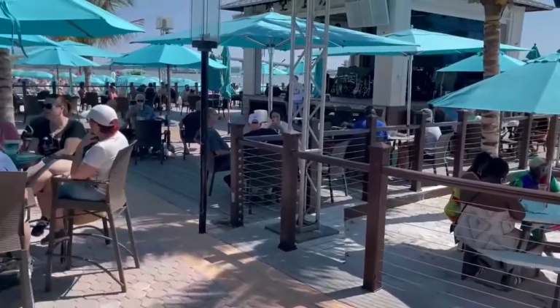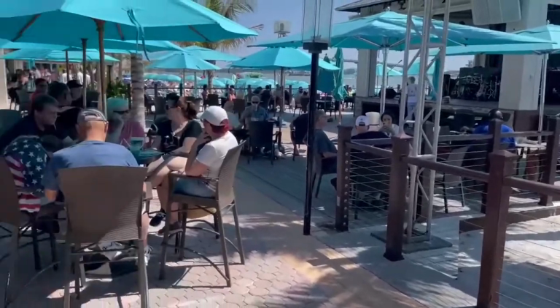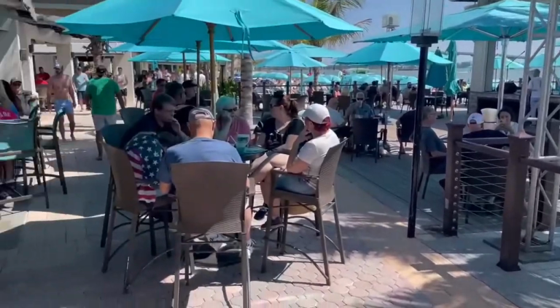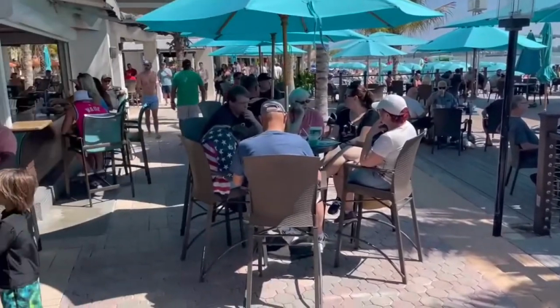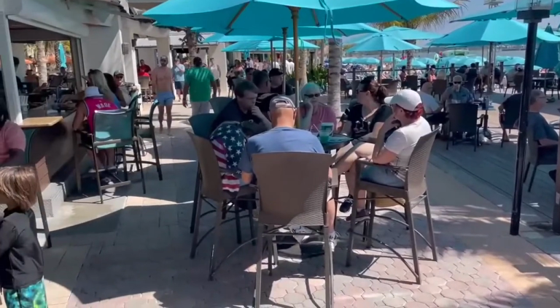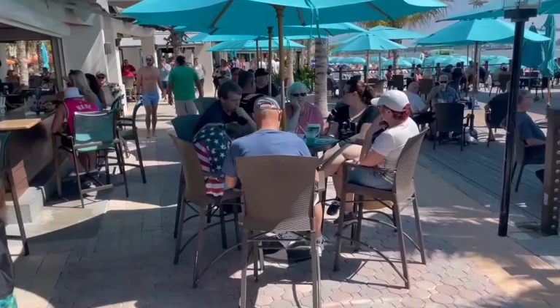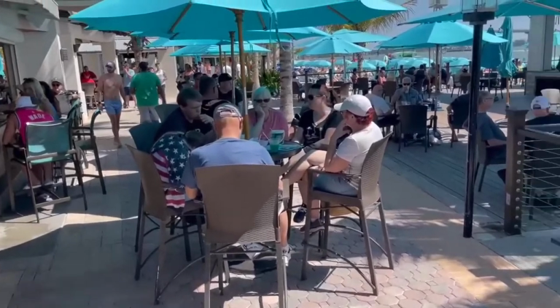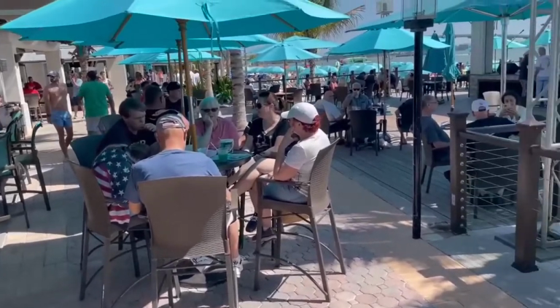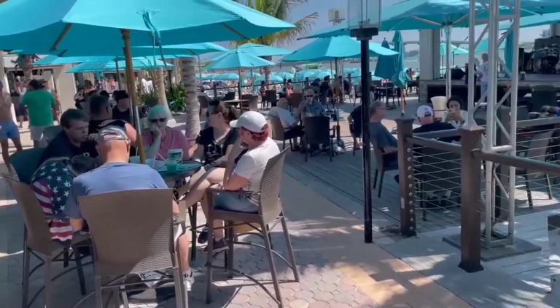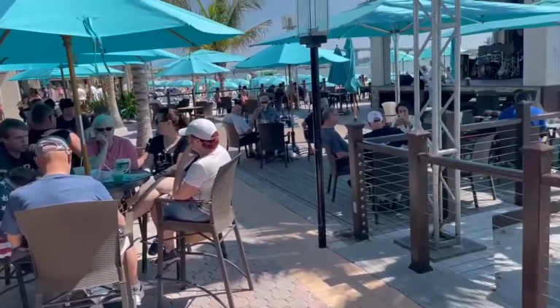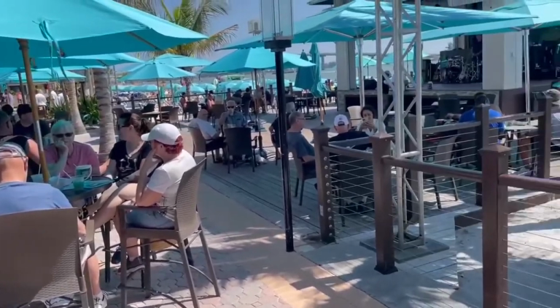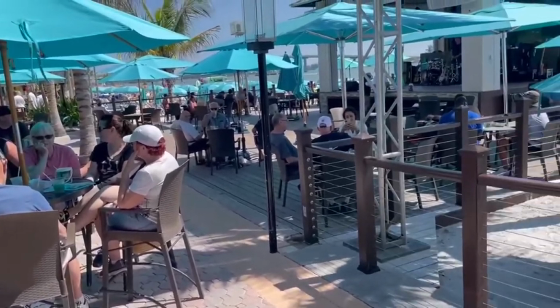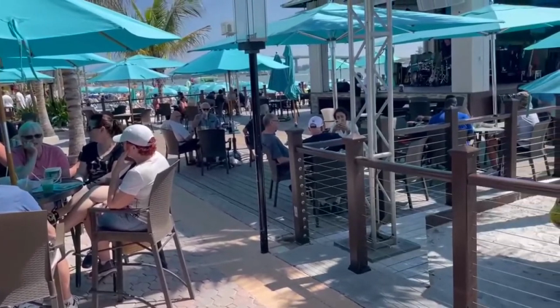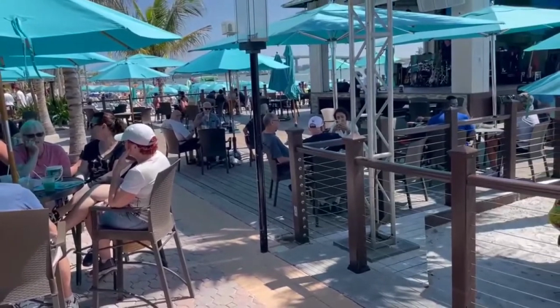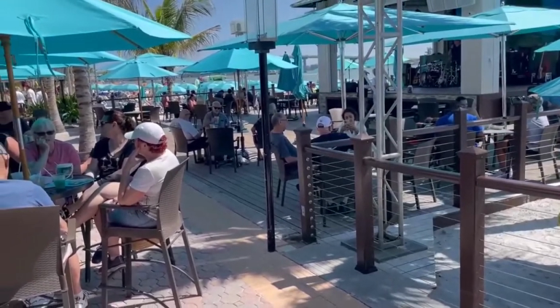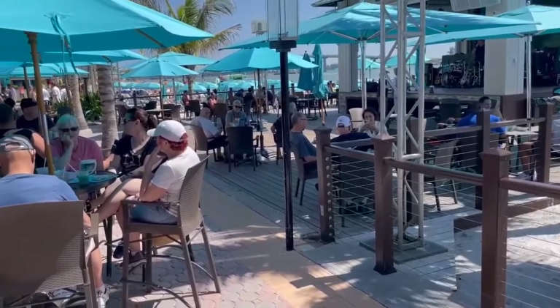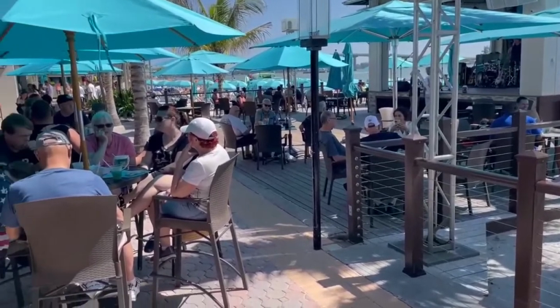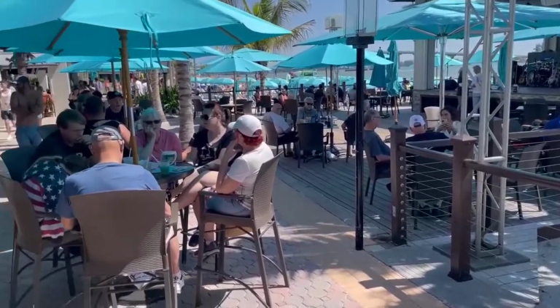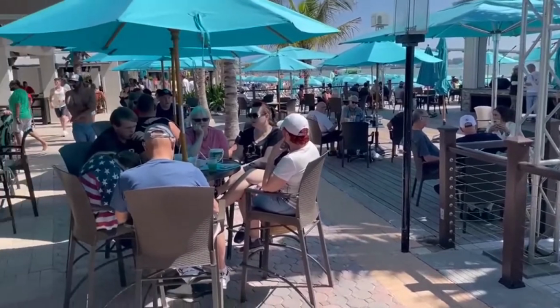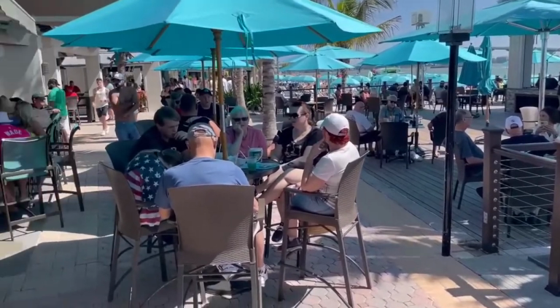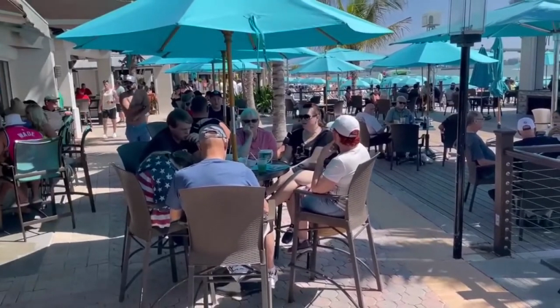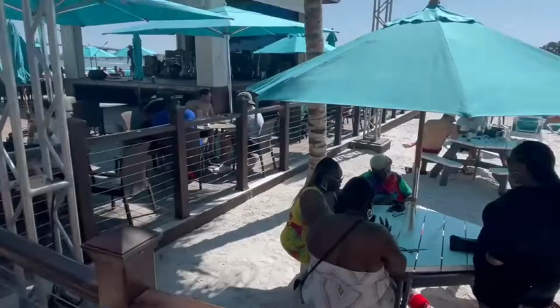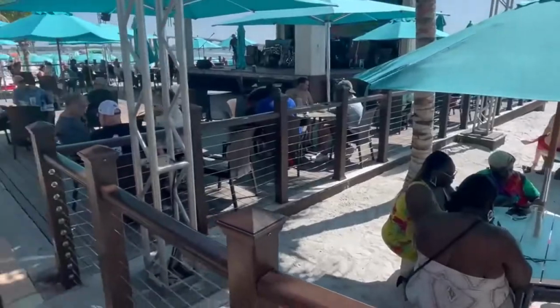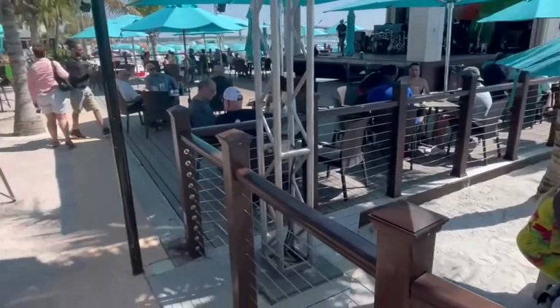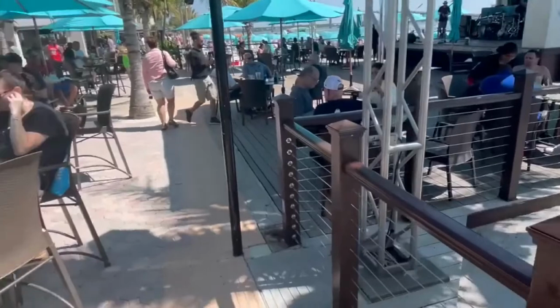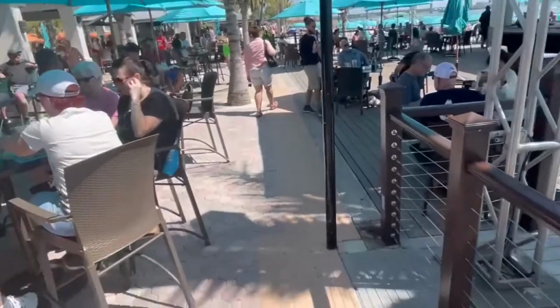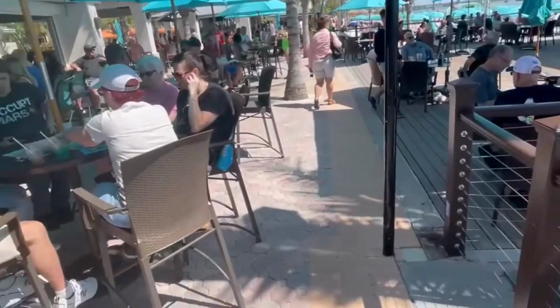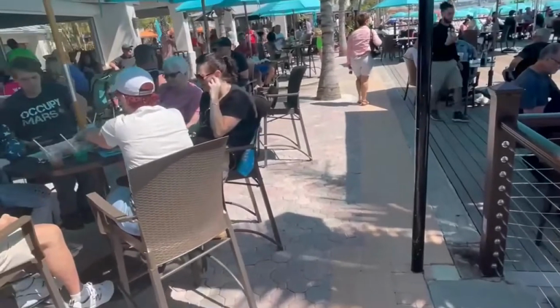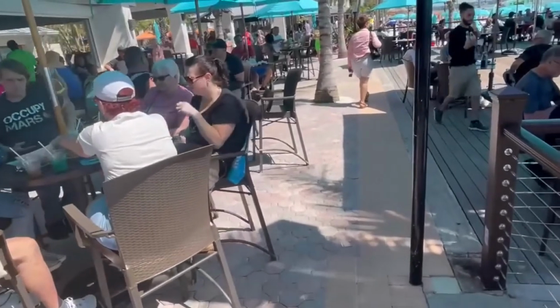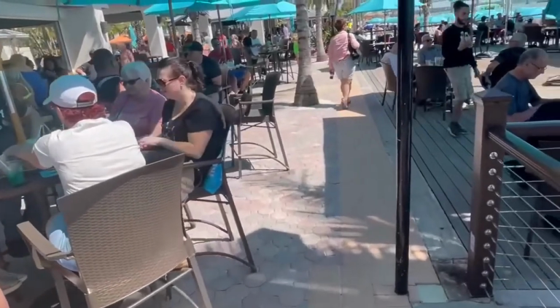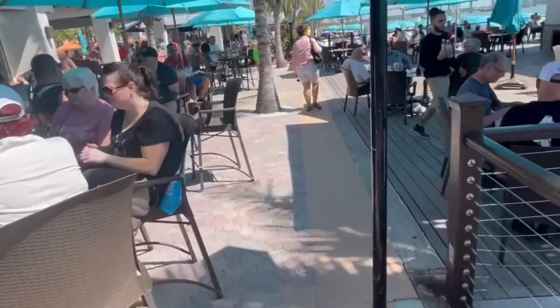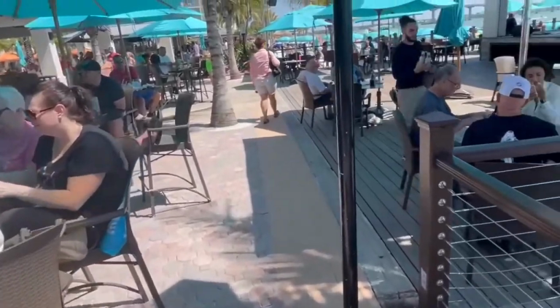Our vote for the best bar in Clearwater Beach is Shepard's. Definitely a younger, wilder crowd here.